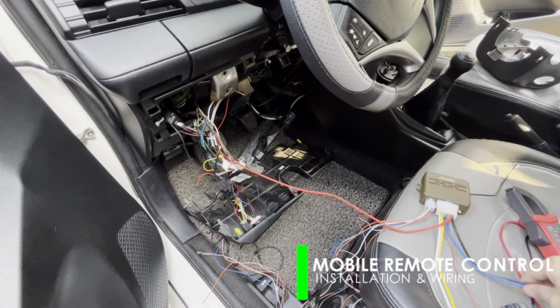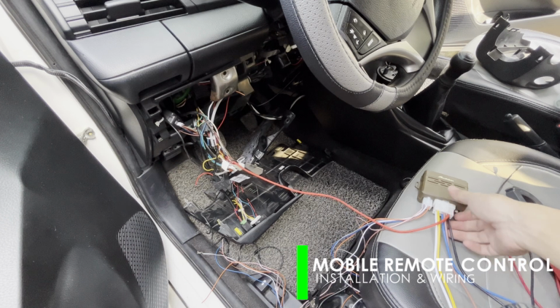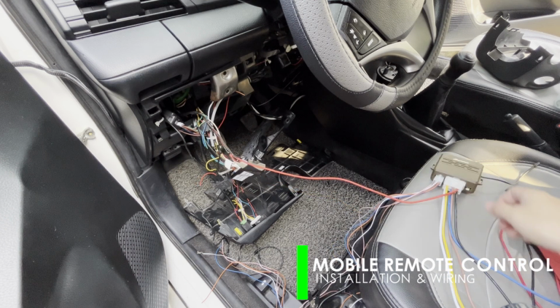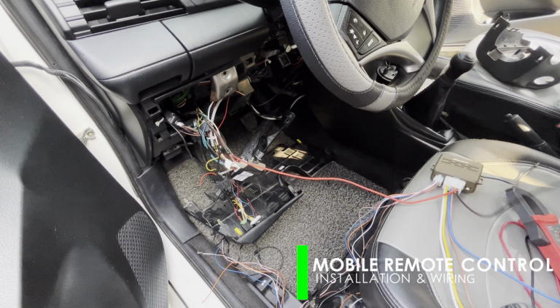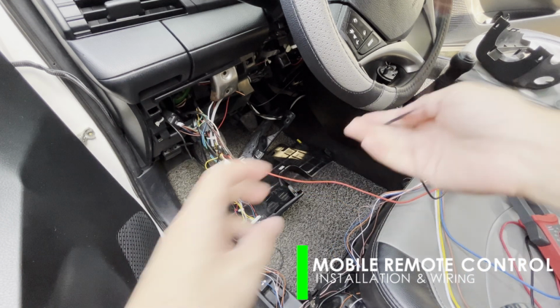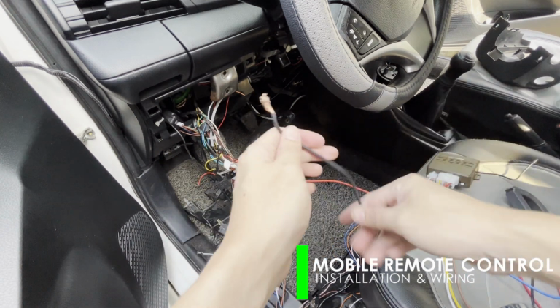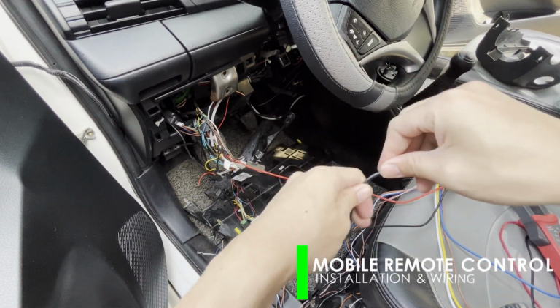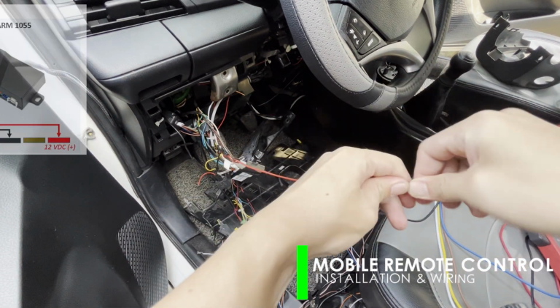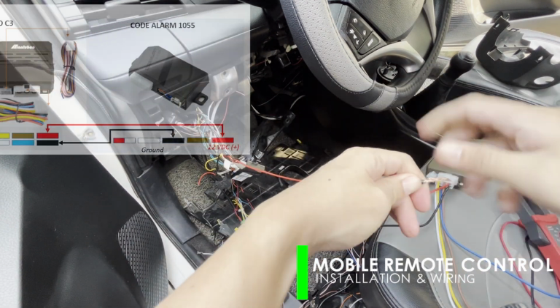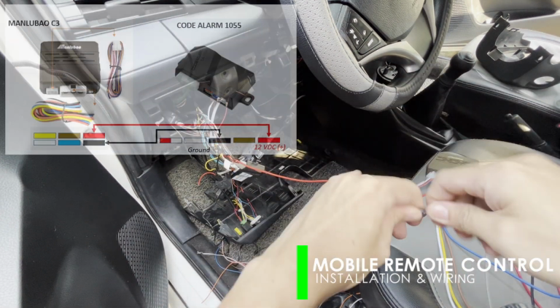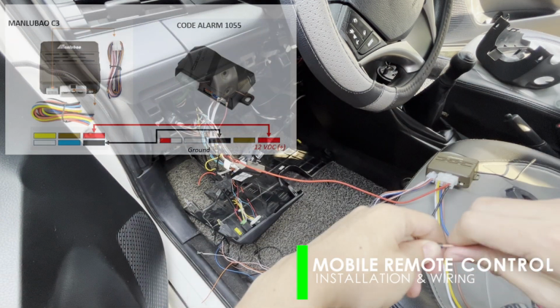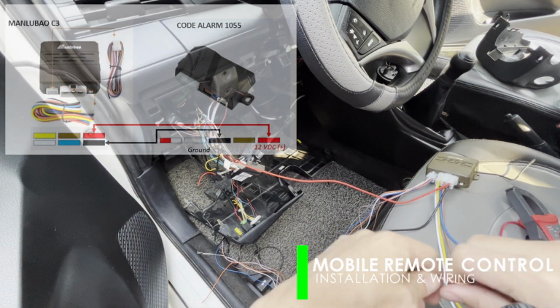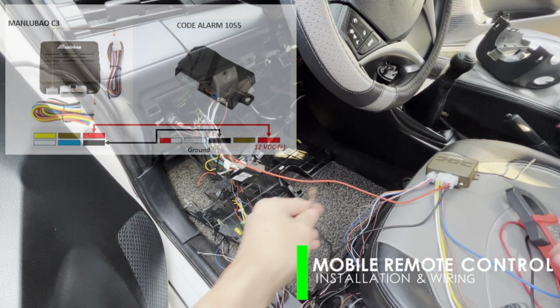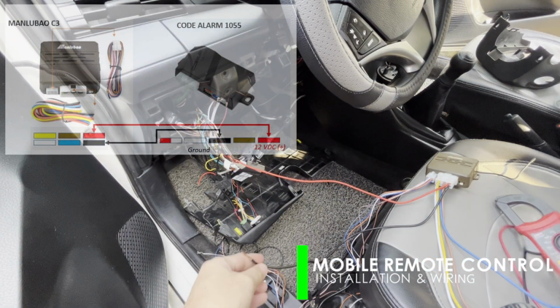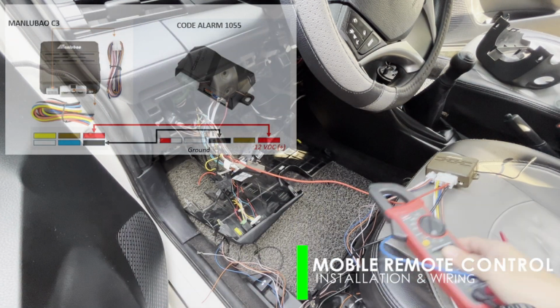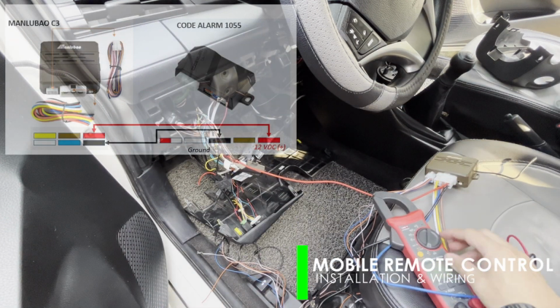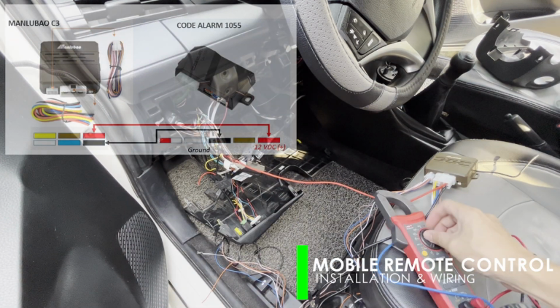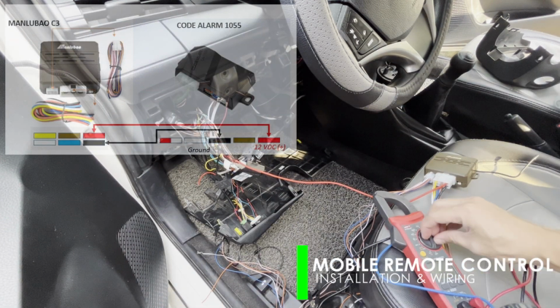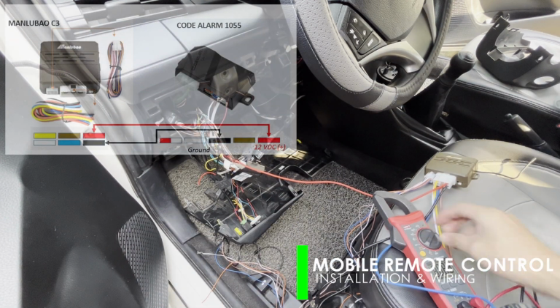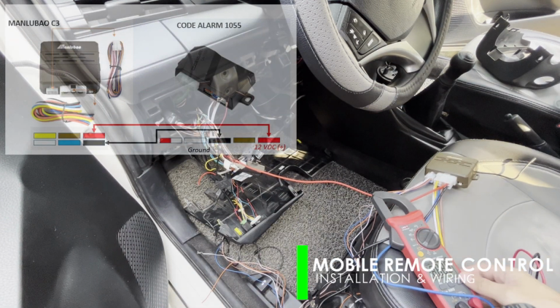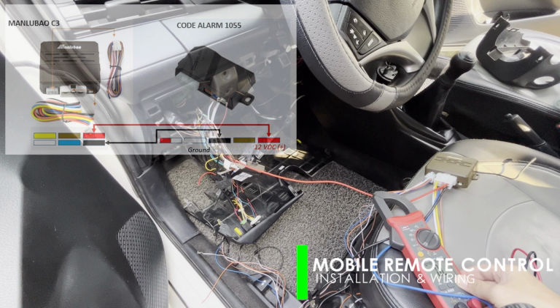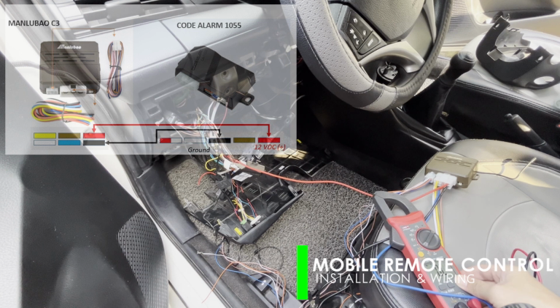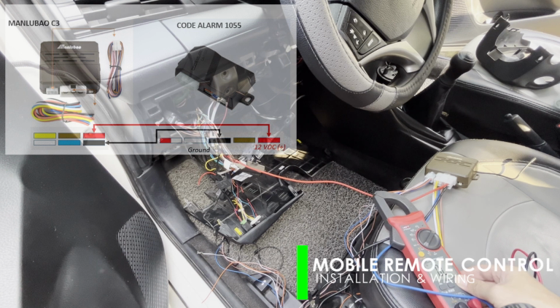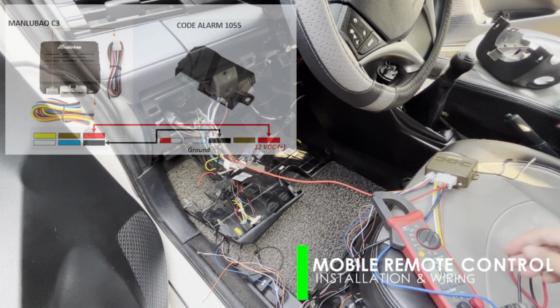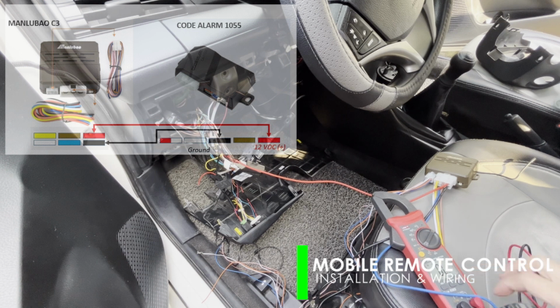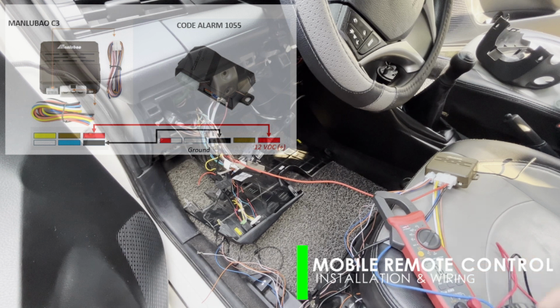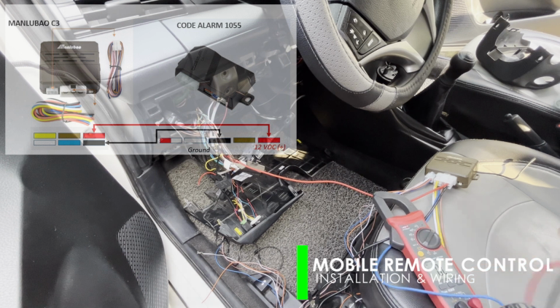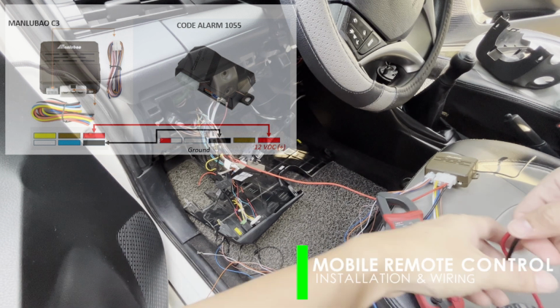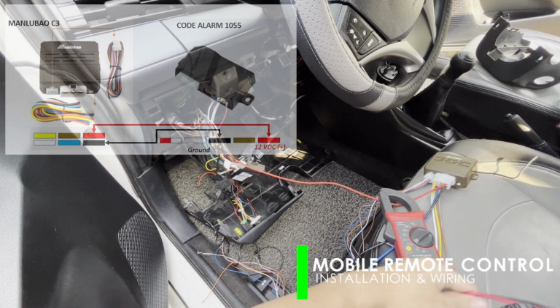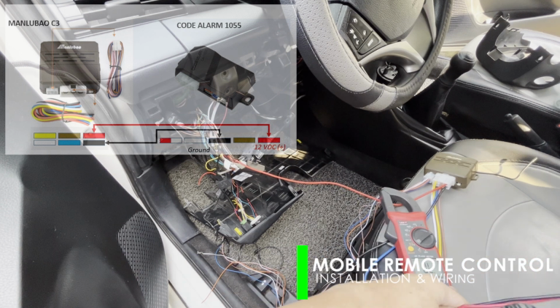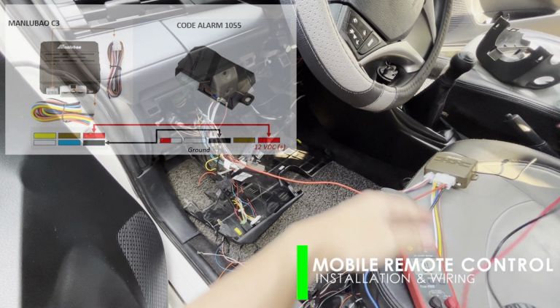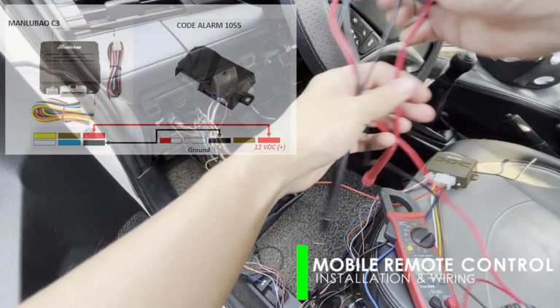For ground connection, you may use a multi-tester to verify continuity with the body ground. After which, splice them and insulate.